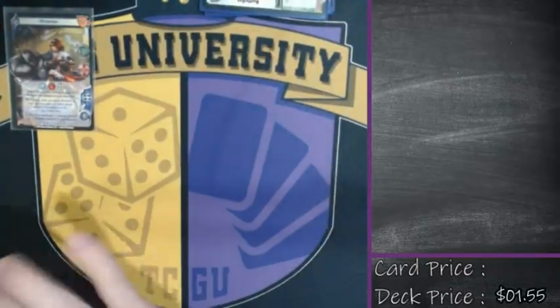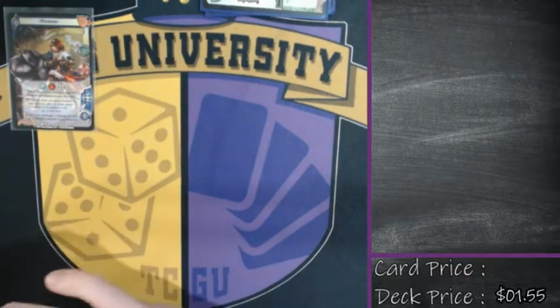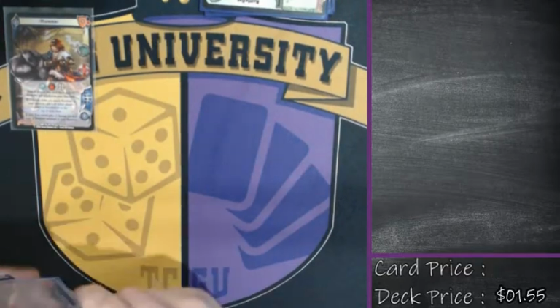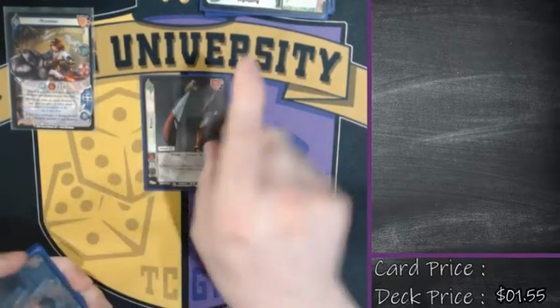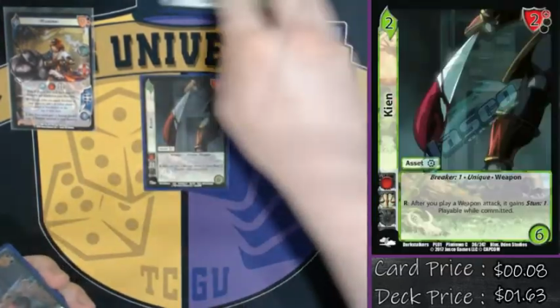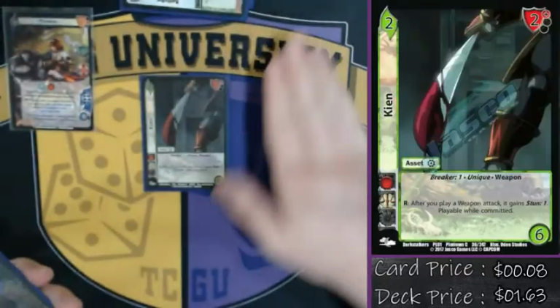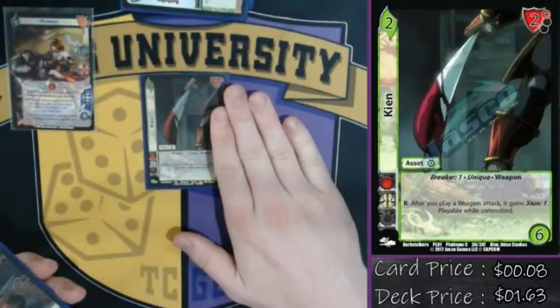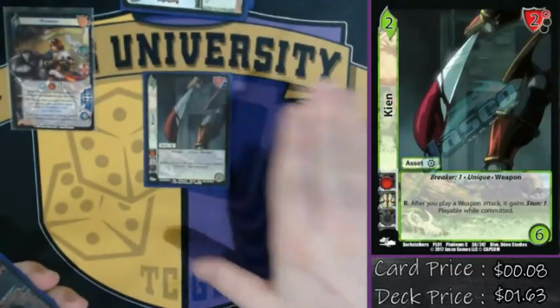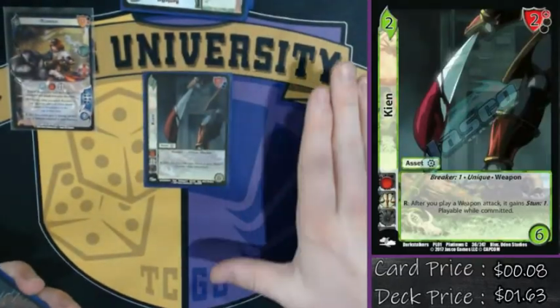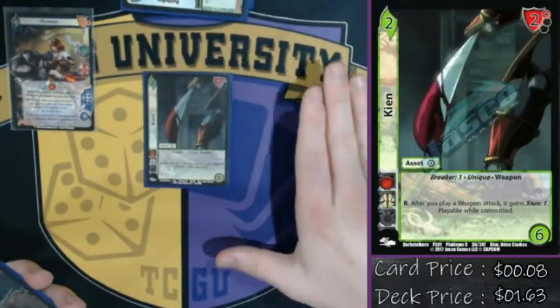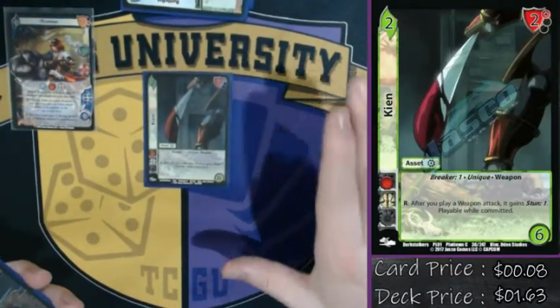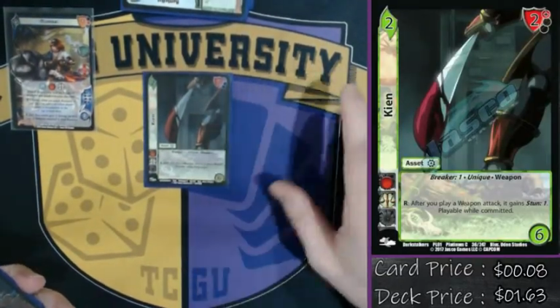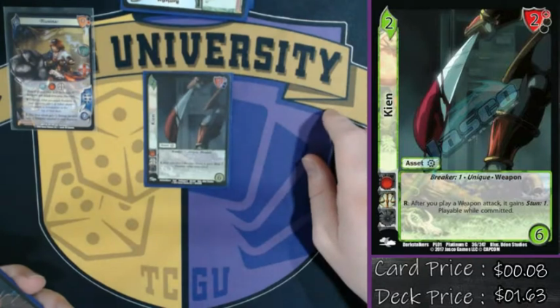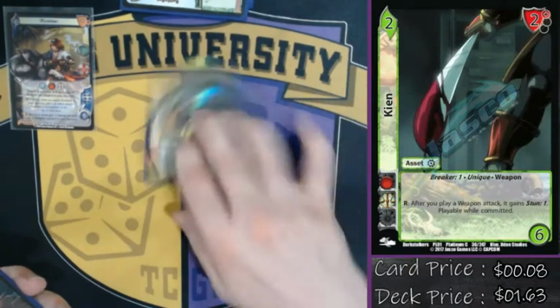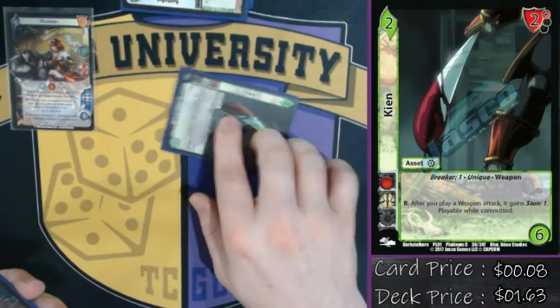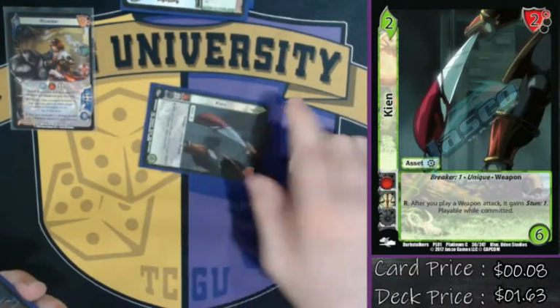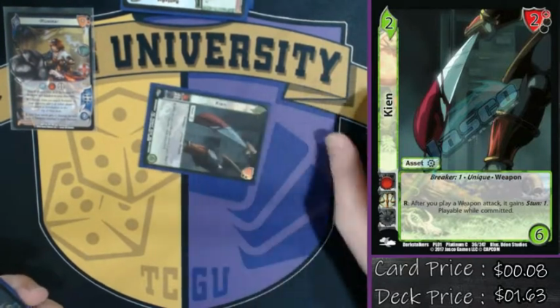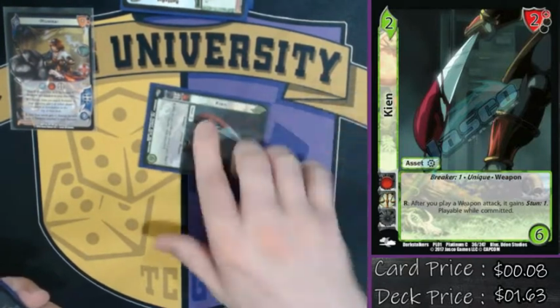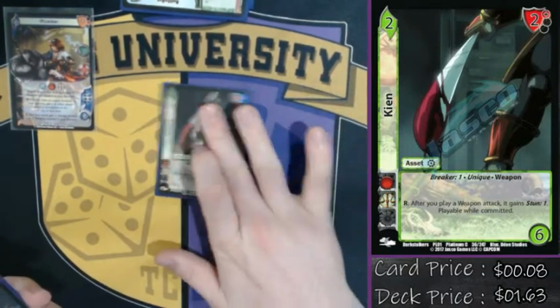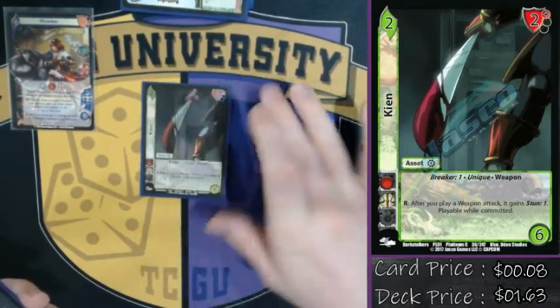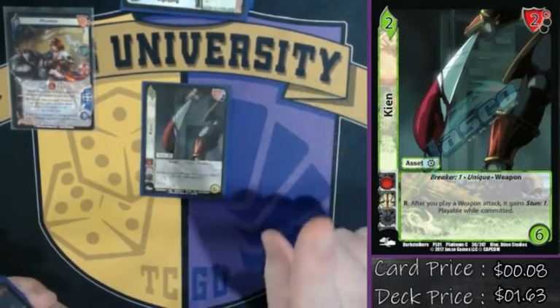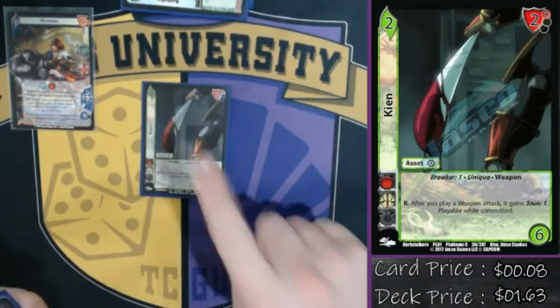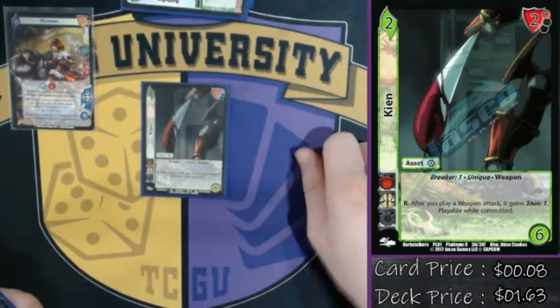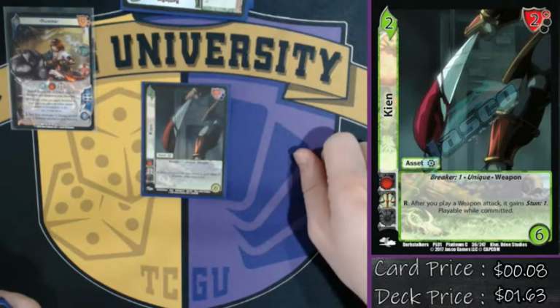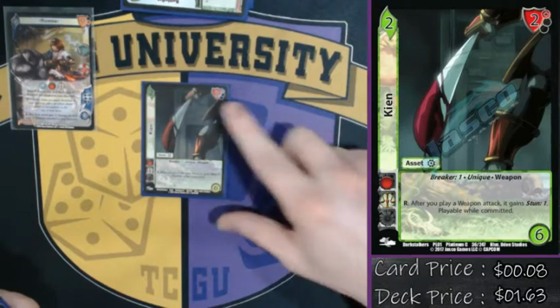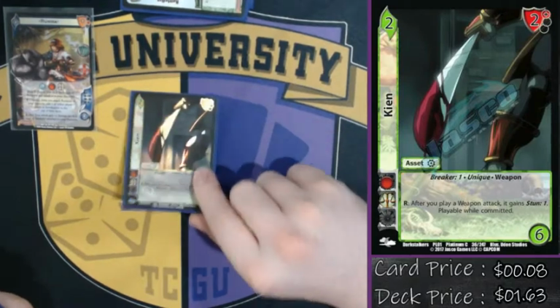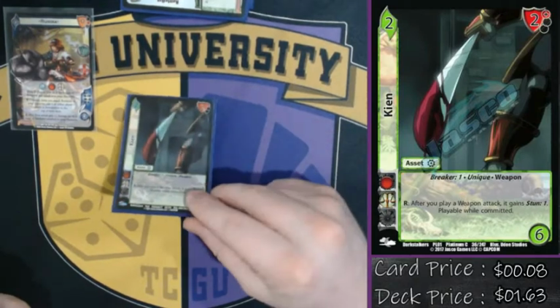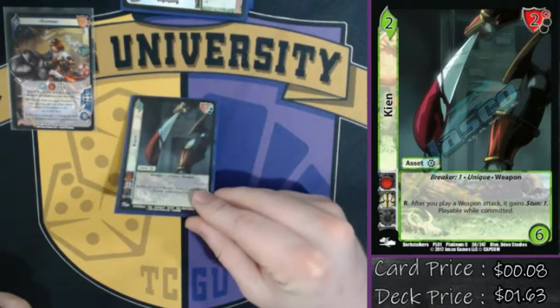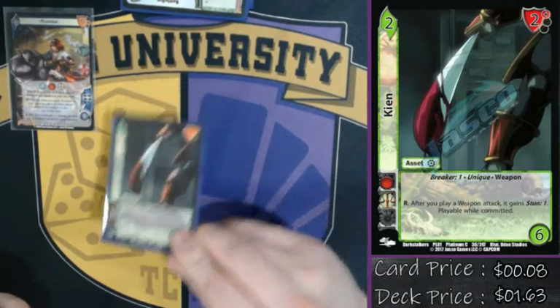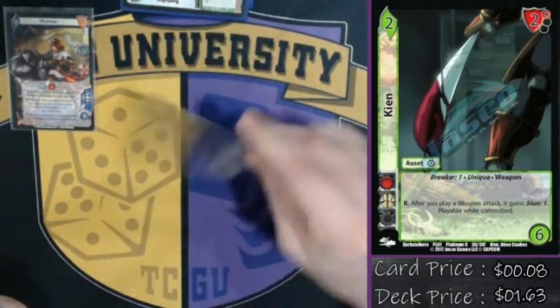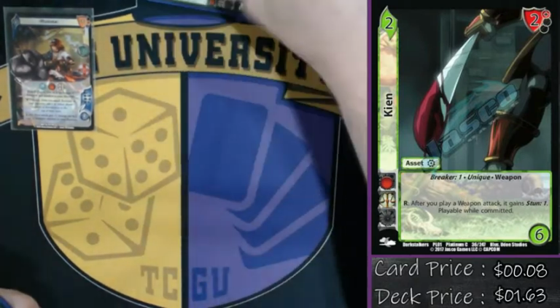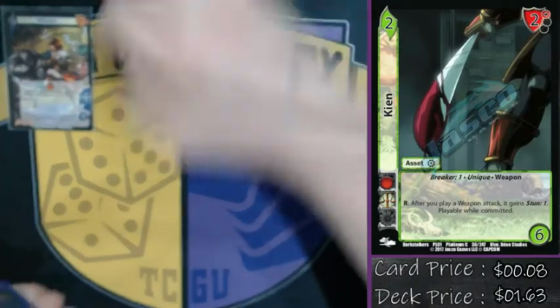The next asset we're playing is one Keyin. It says every attack in my deck gets Stun 1, and it's even playable while committed in case I've got something that commits my cards. Everything gets really big and I ruin my opponent's staging area.